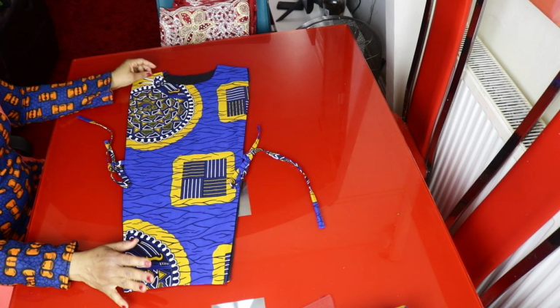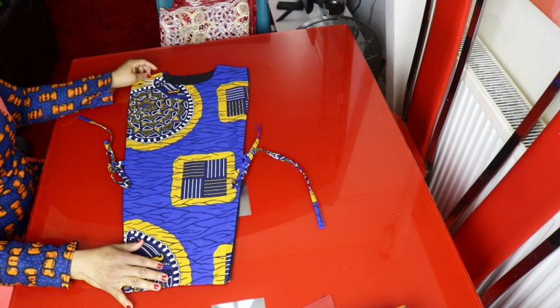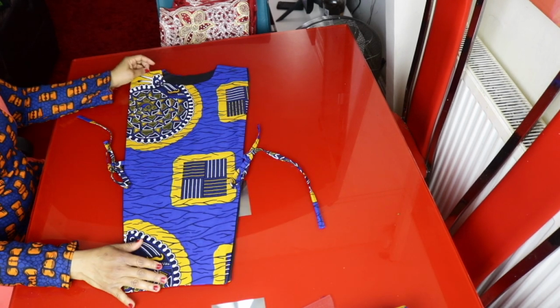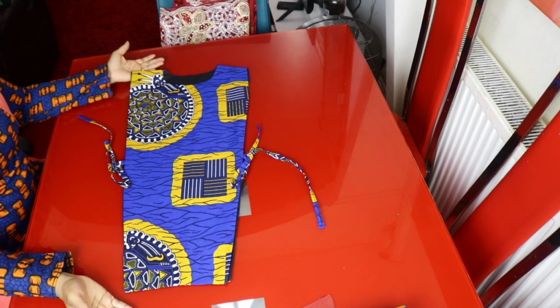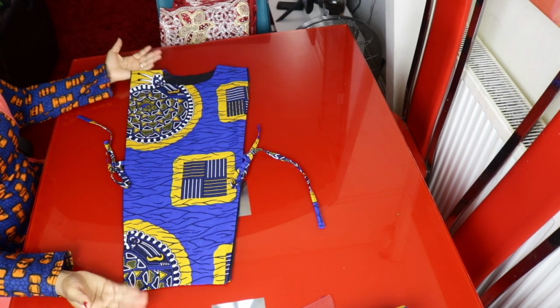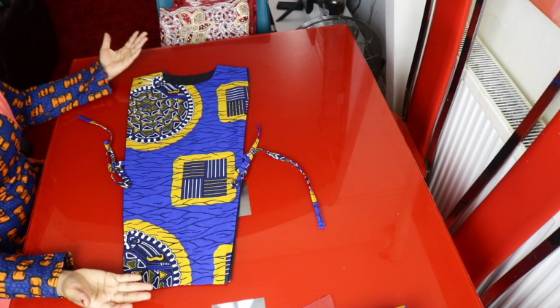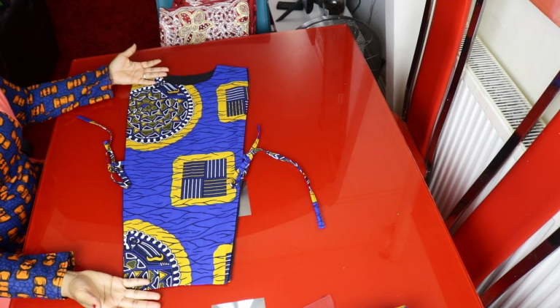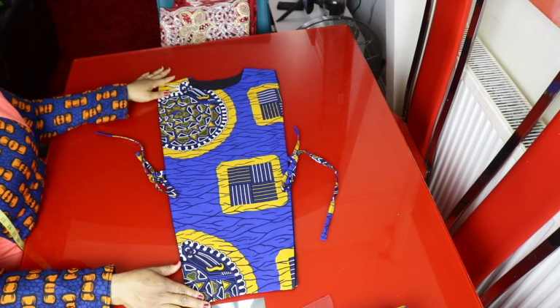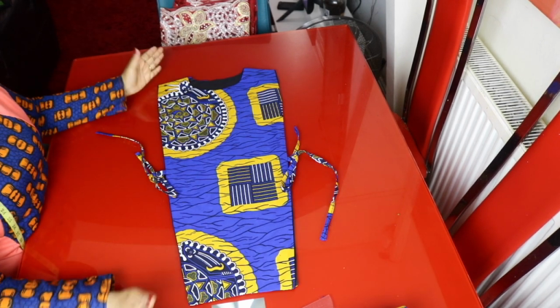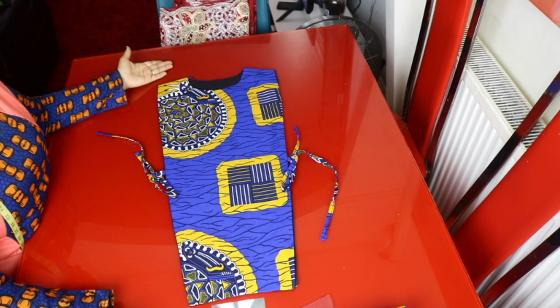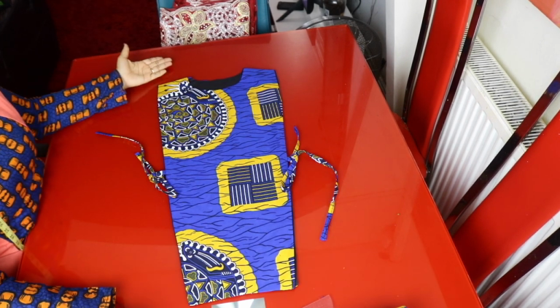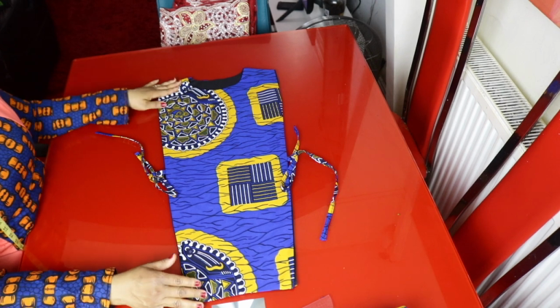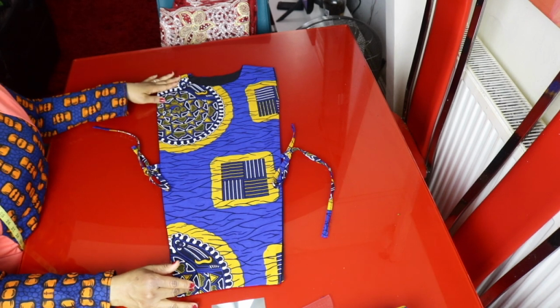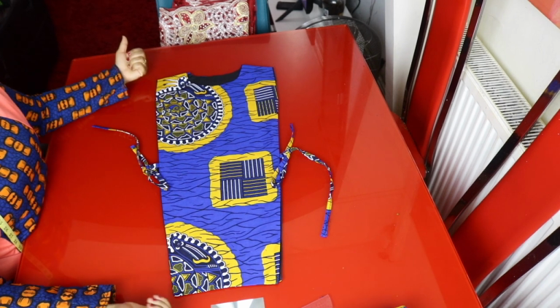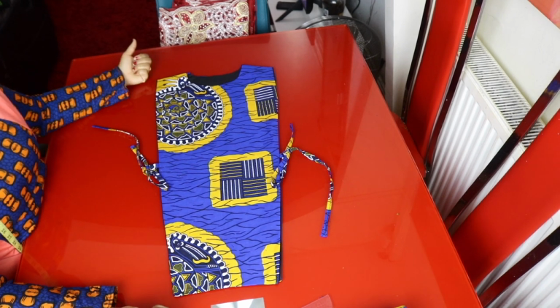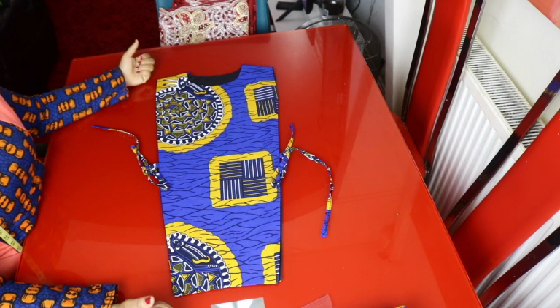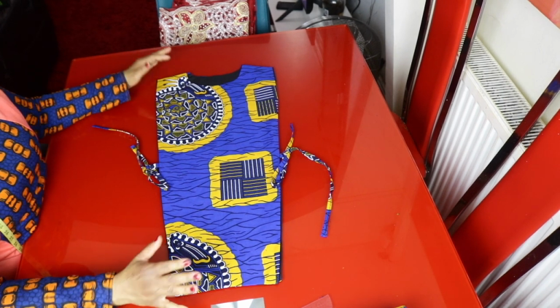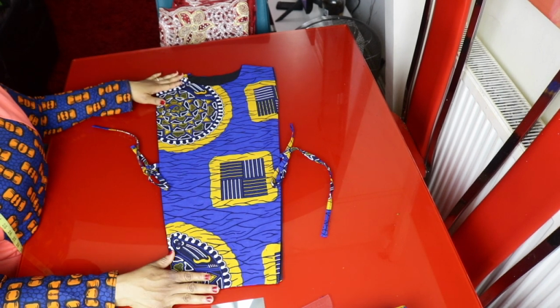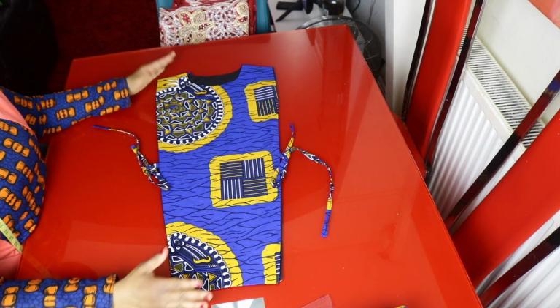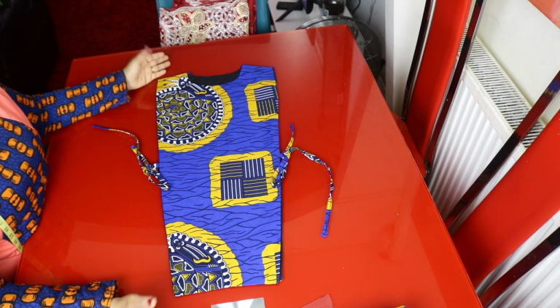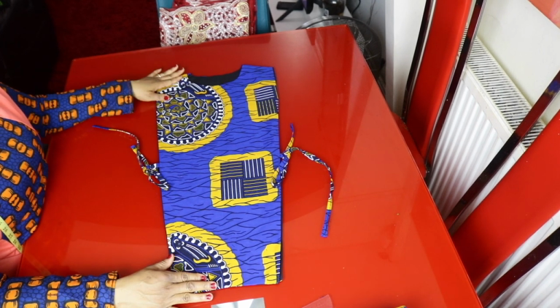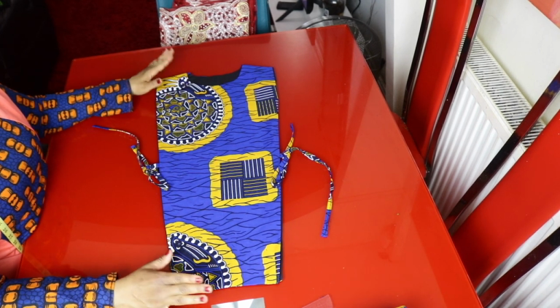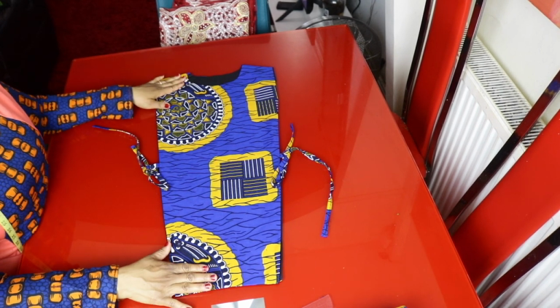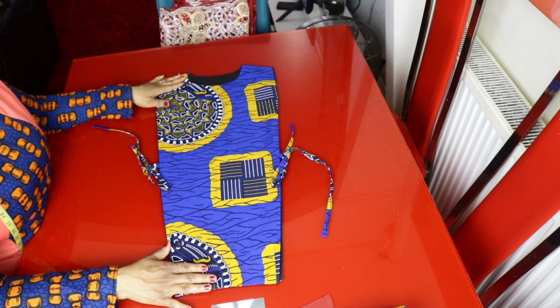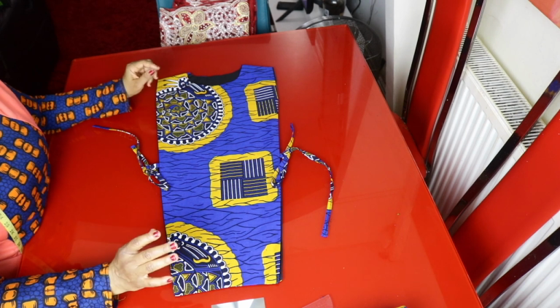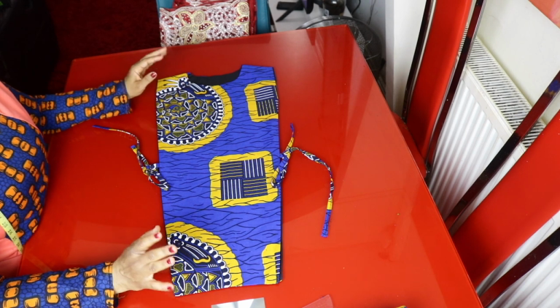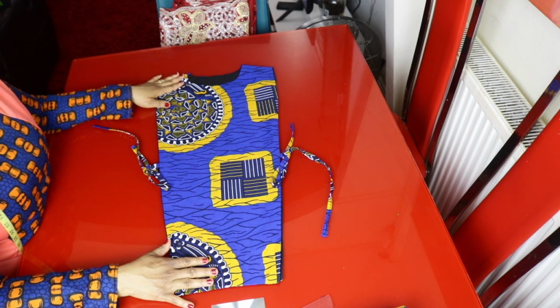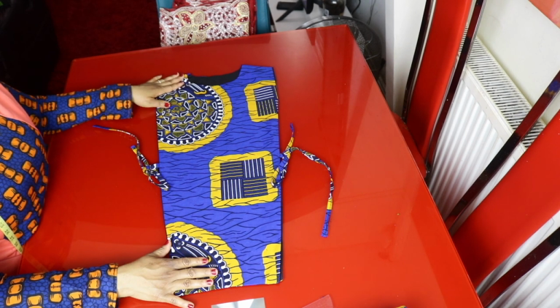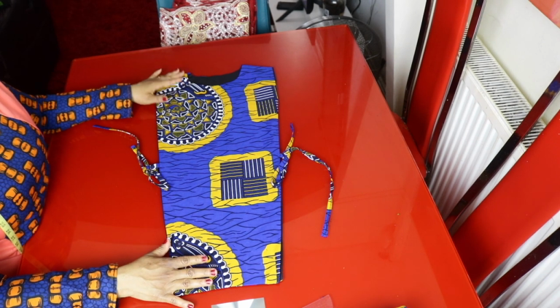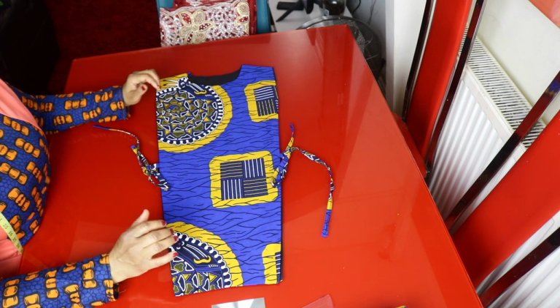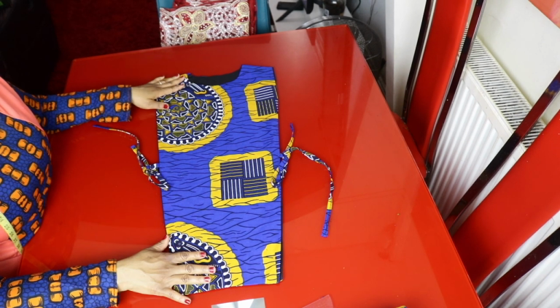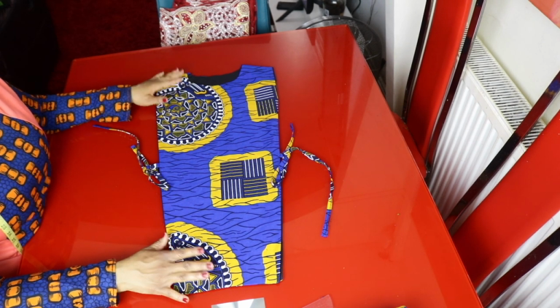This top is for a client so I won't be putting it on, but it's very beautiful and easy to make. If you like this video, please give it a thumbs up. I'll see you guys in my next one — subscribe to my channel if you're here for the first time. I love you guys, bye!